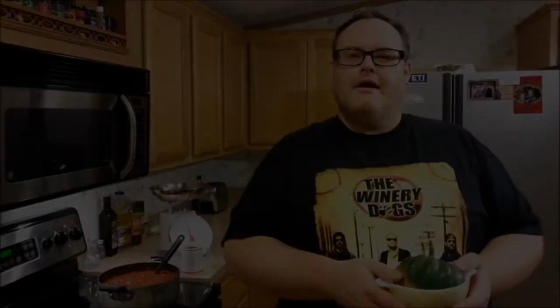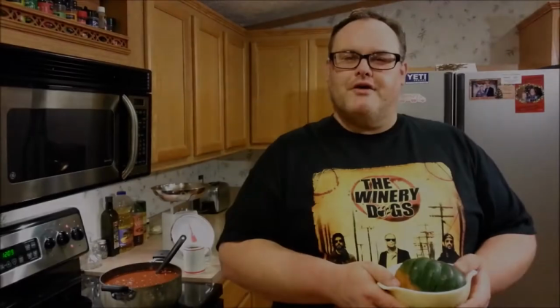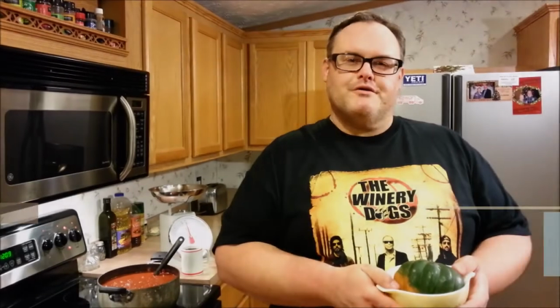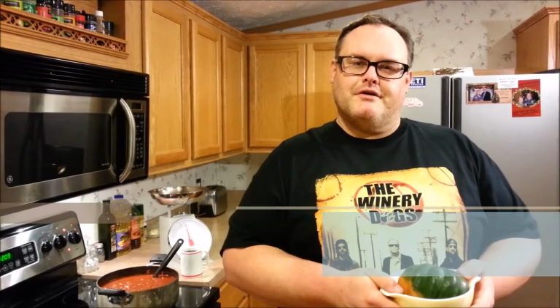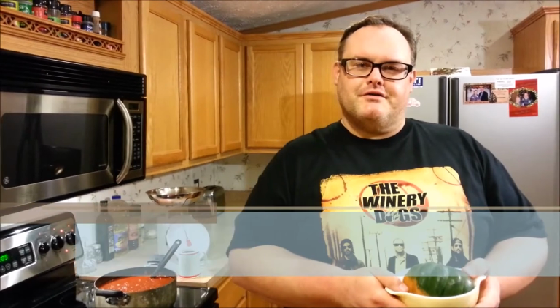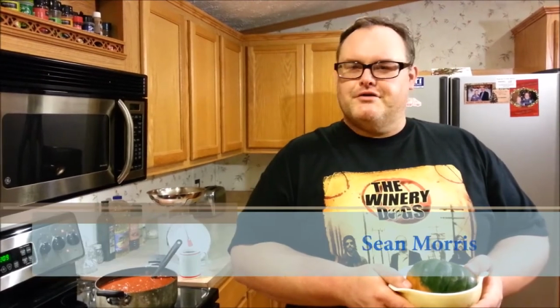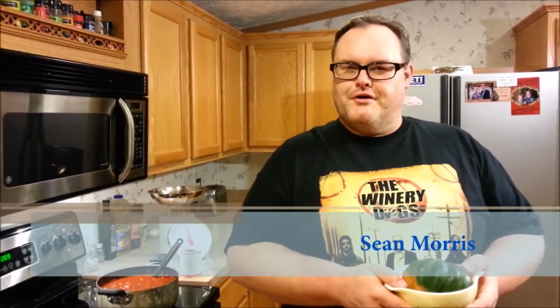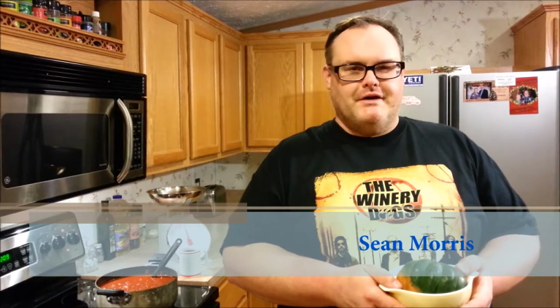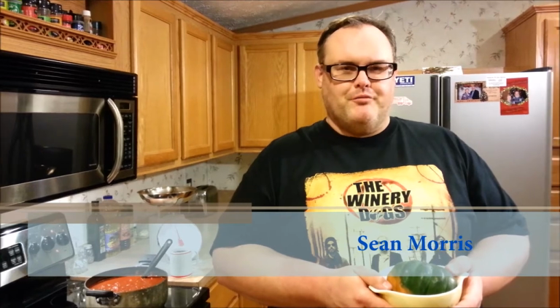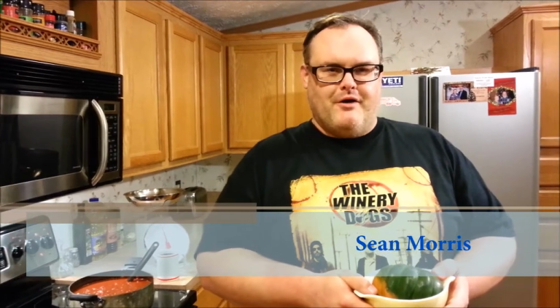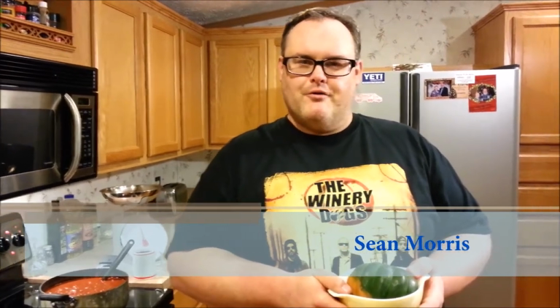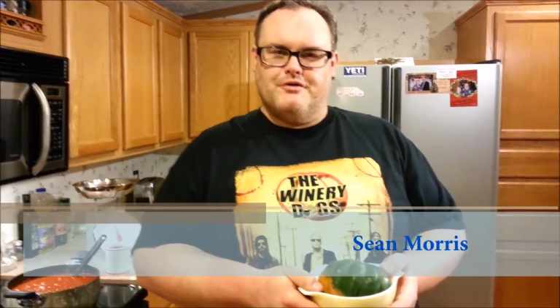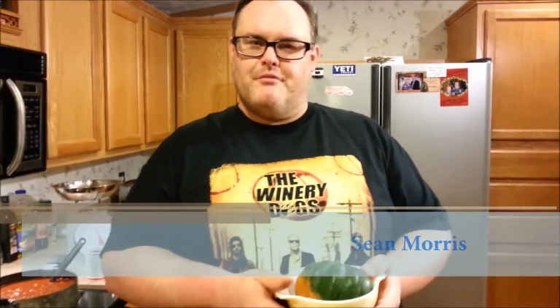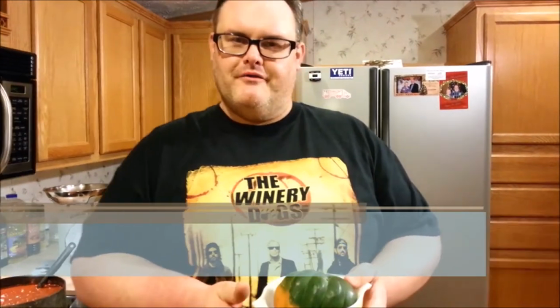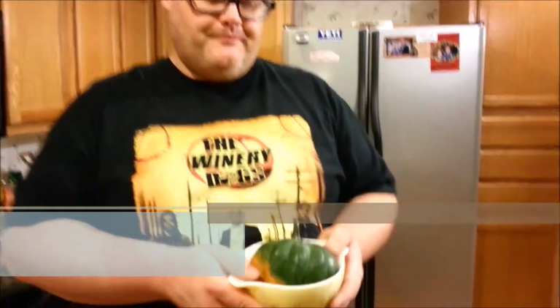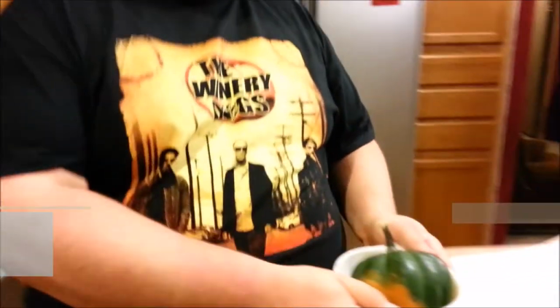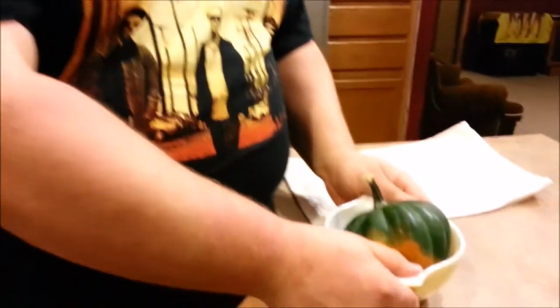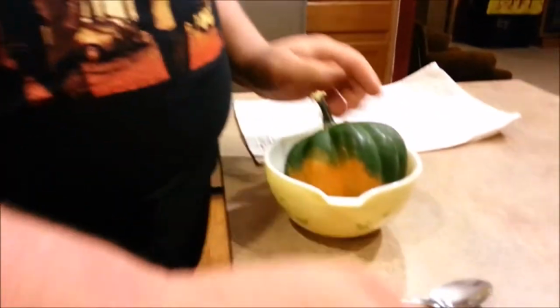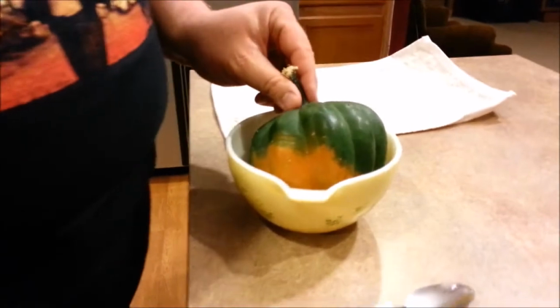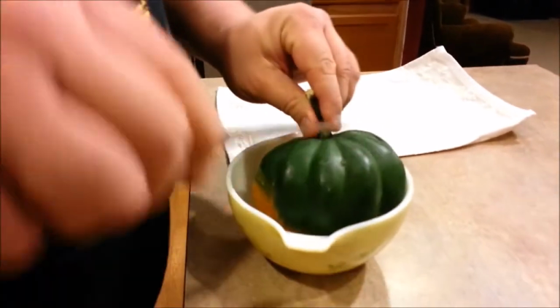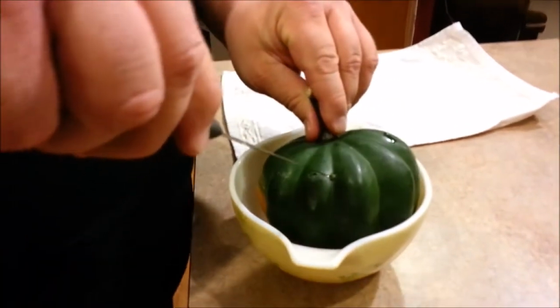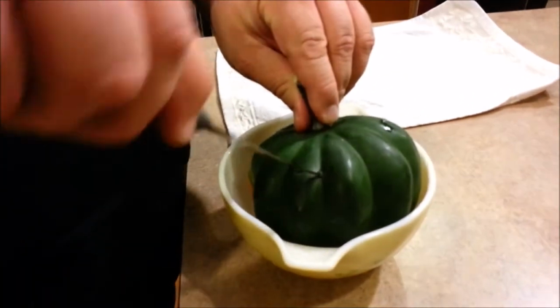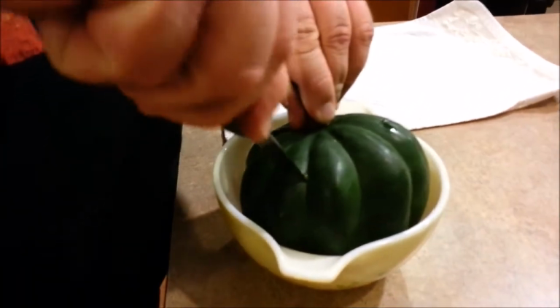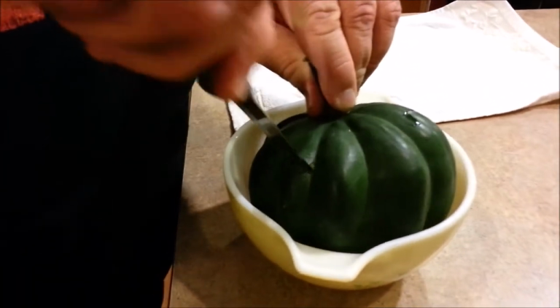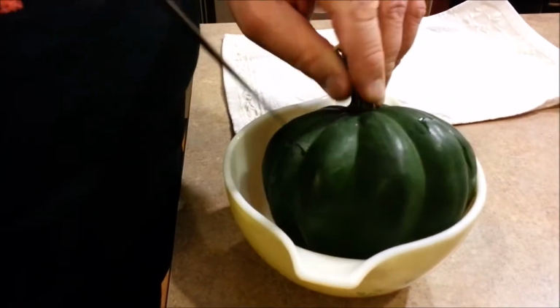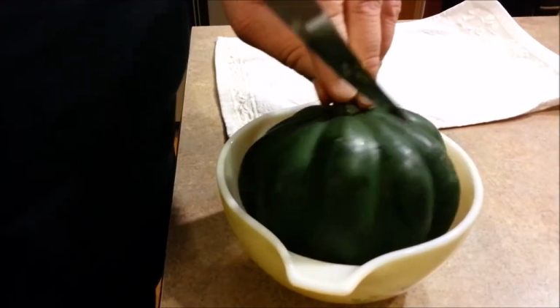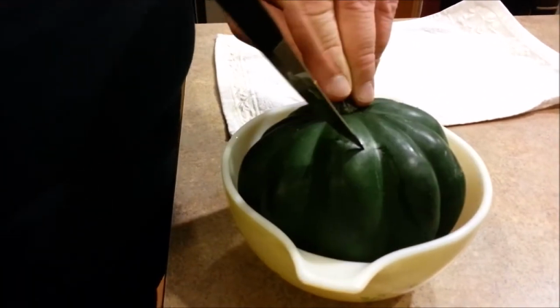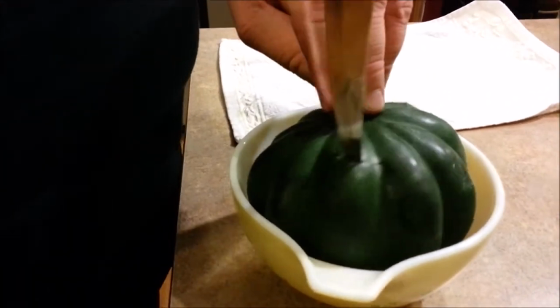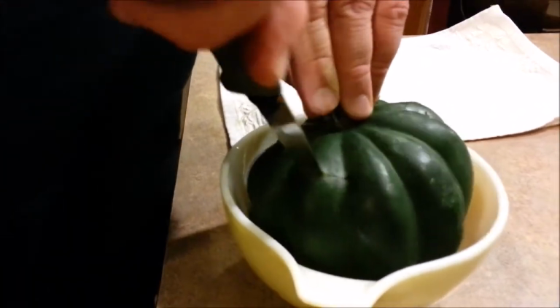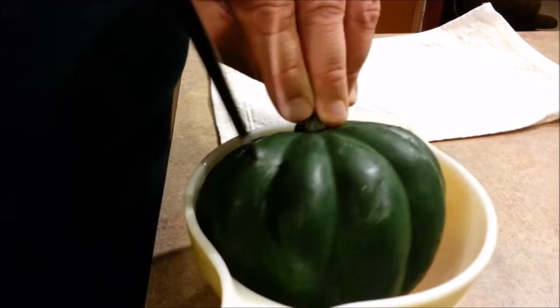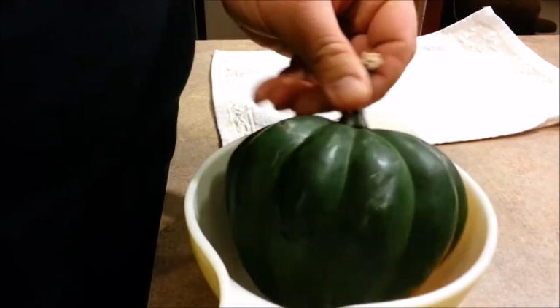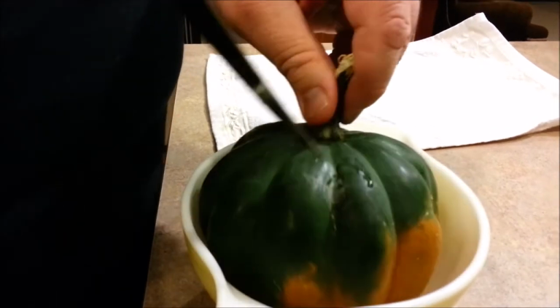Hi, Sean Morris with Sean's Kitchen, just showing you how to easily prepare an acorn squash in the microwave oven. We just need to make some air holes — be very careful. I usually do about three air holes.